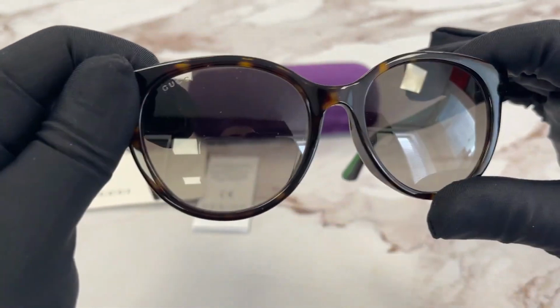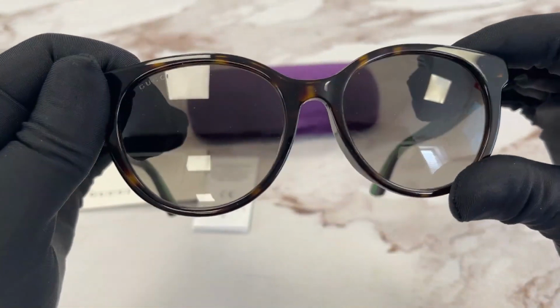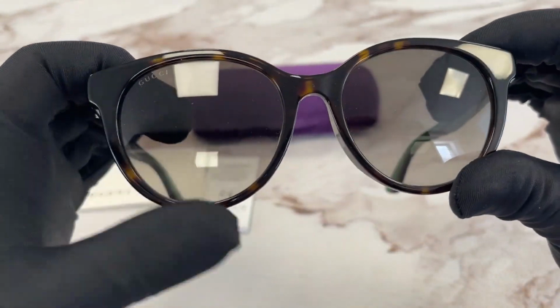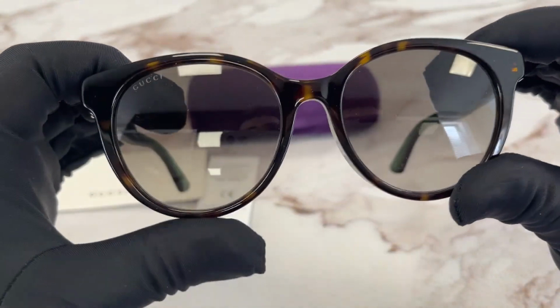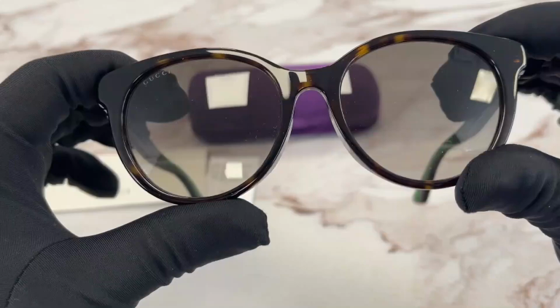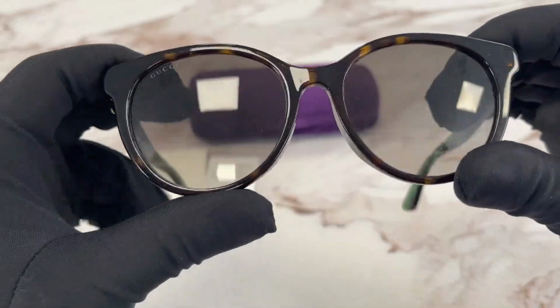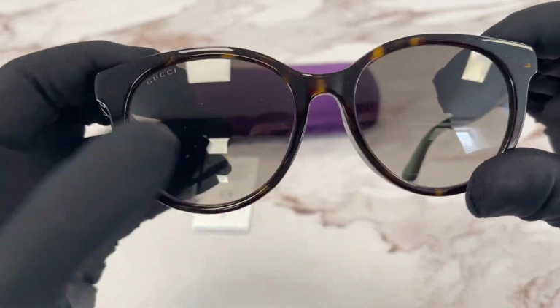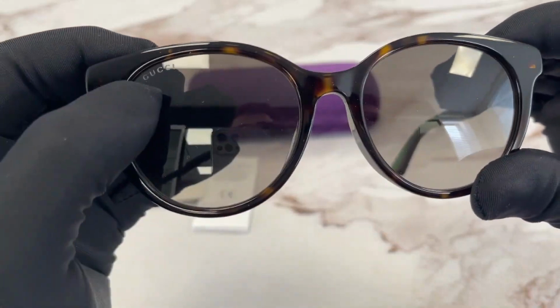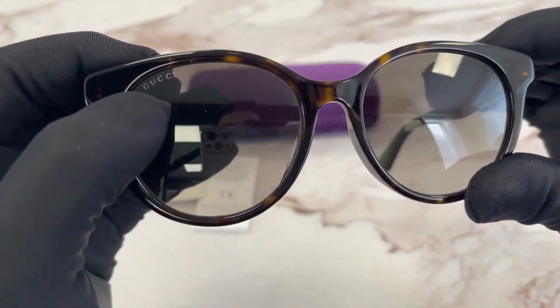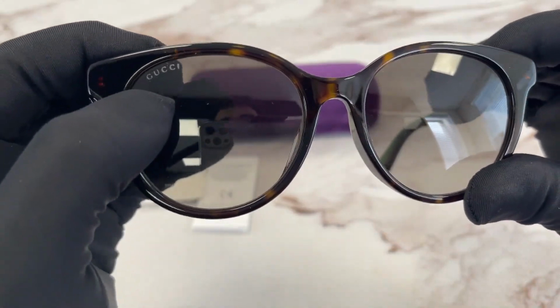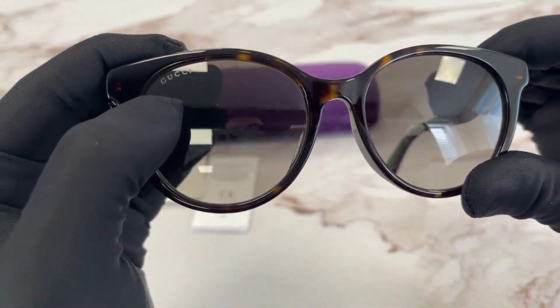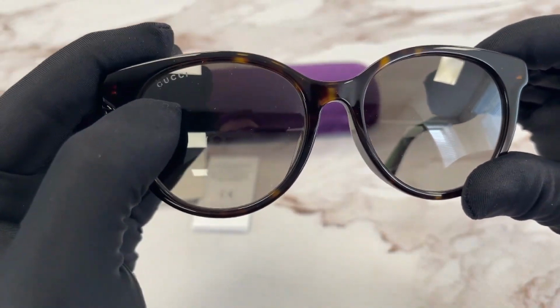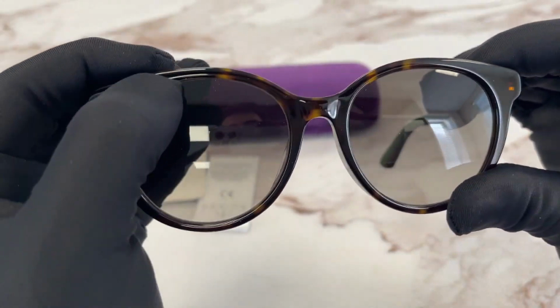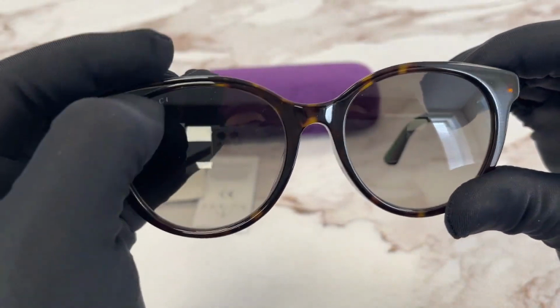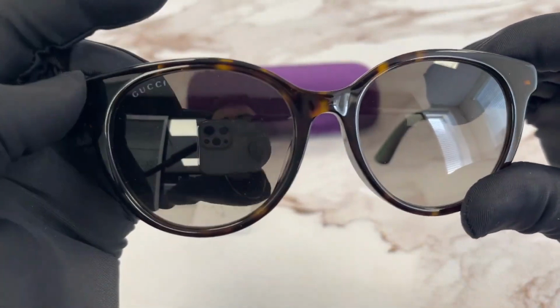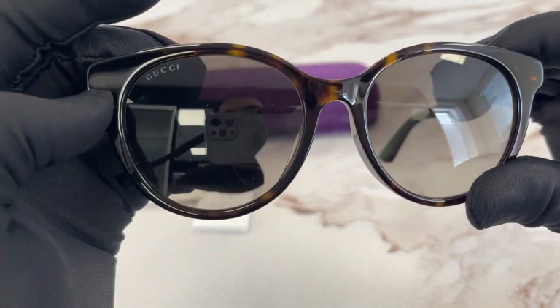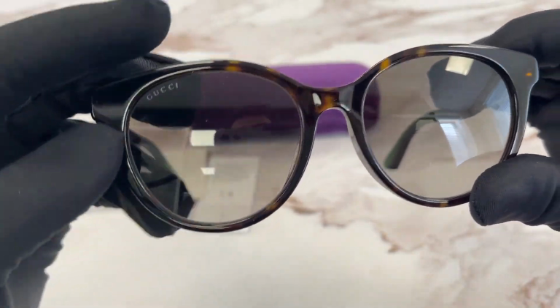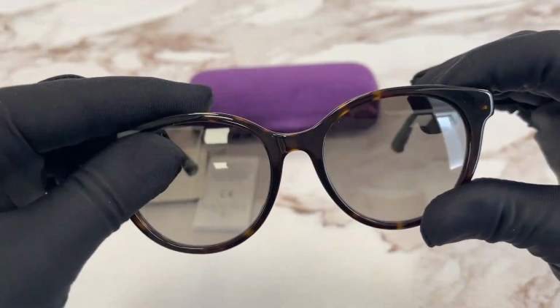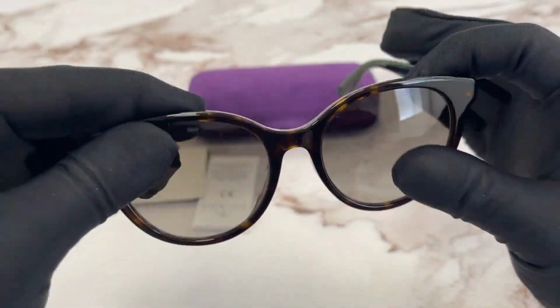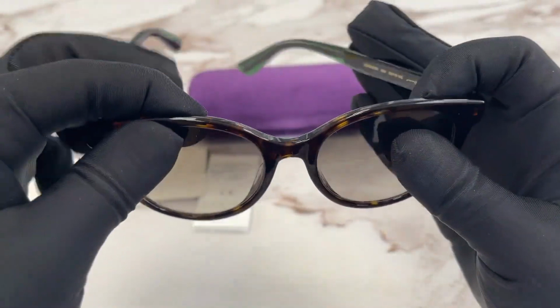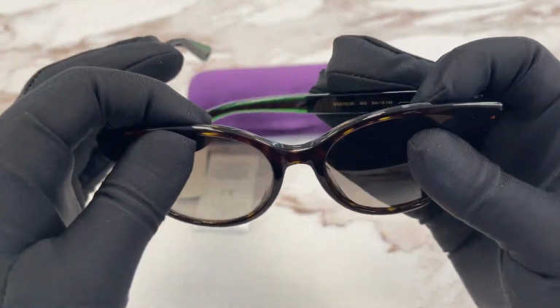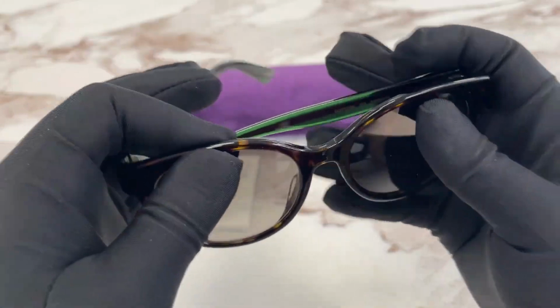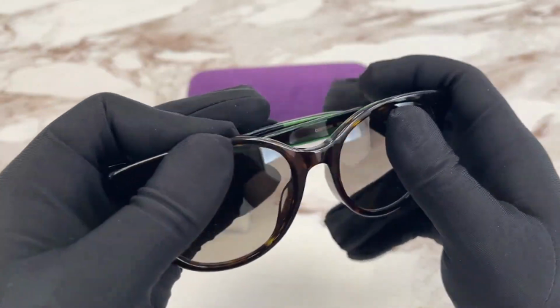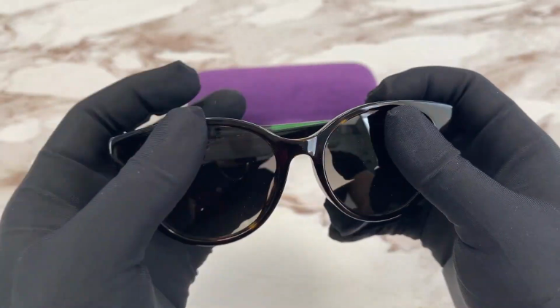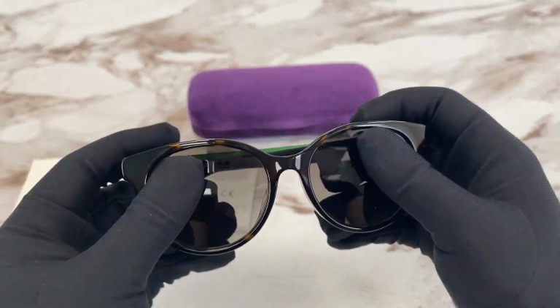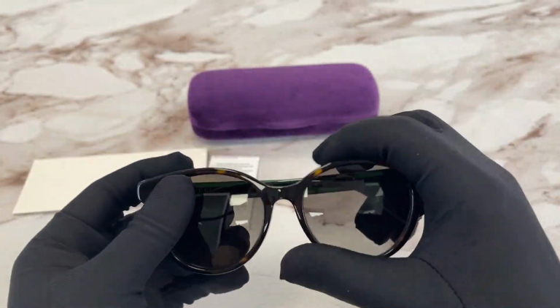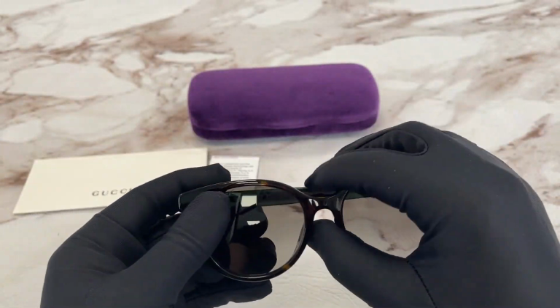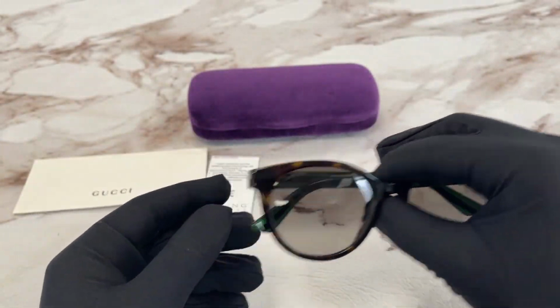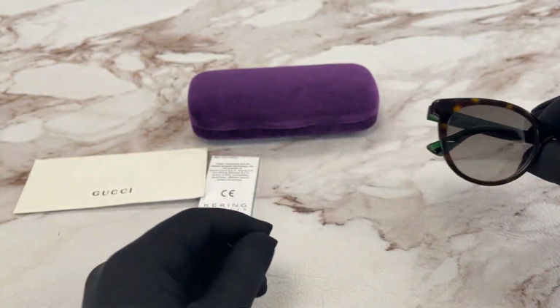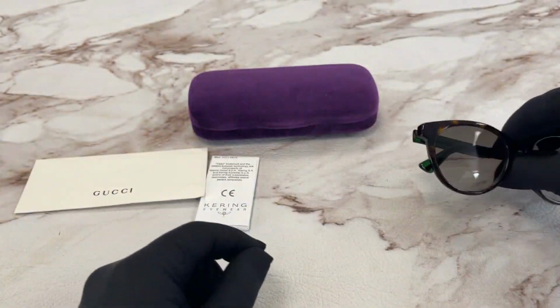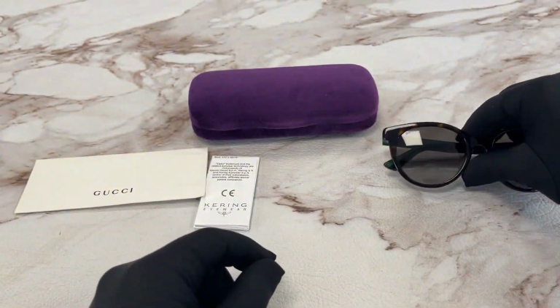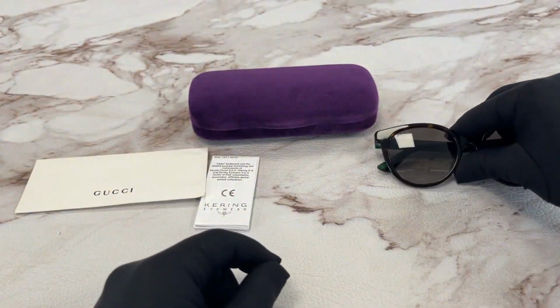The lenses are a gray gradient color and in the top right lens we have a Gucci logo engraved in the lens. The style of the frame is fashion cat eye and this frame is flexible.